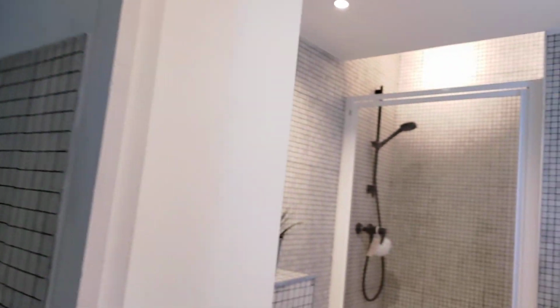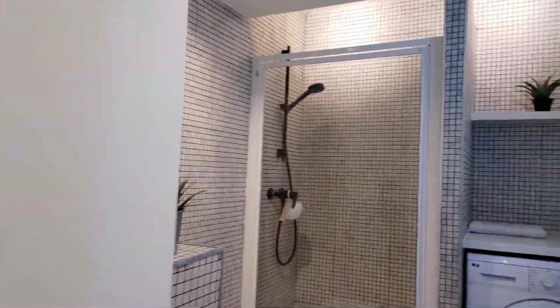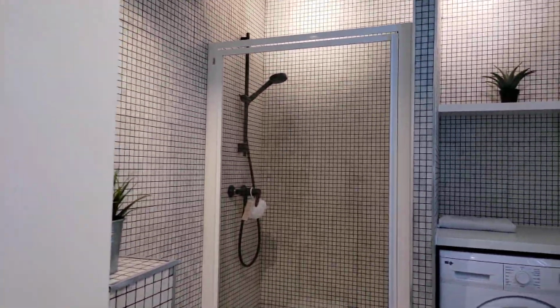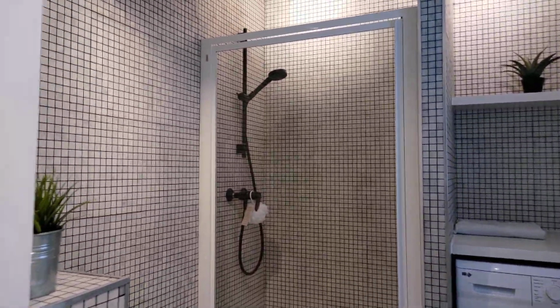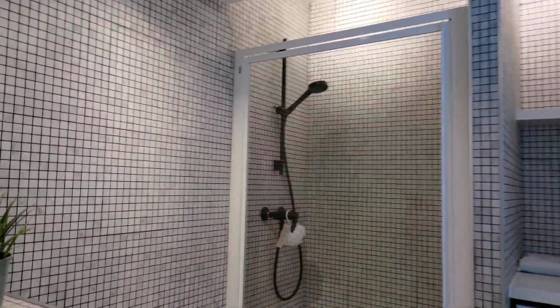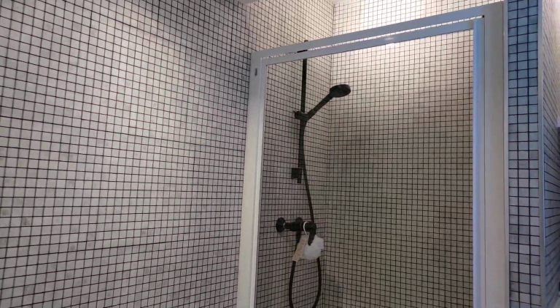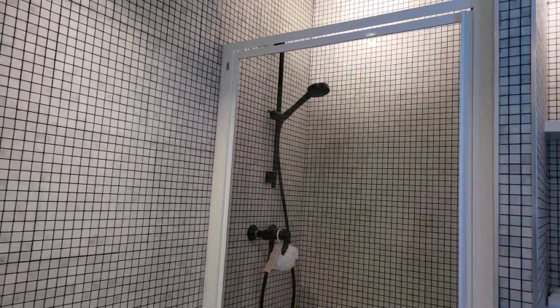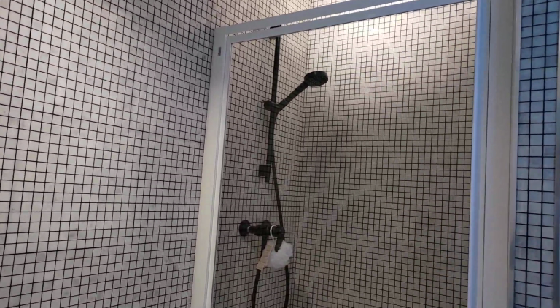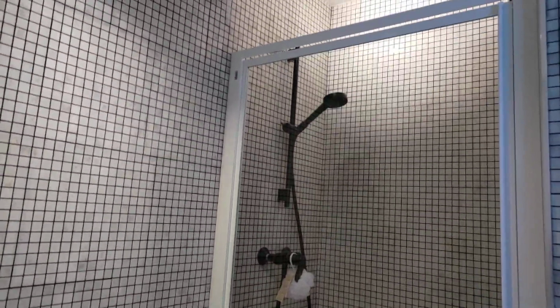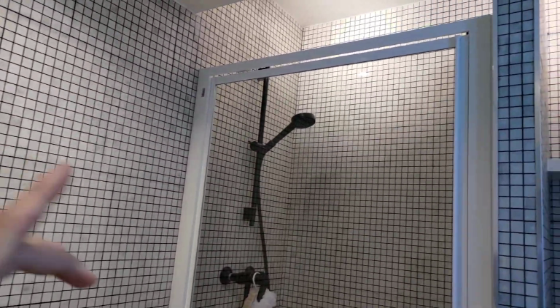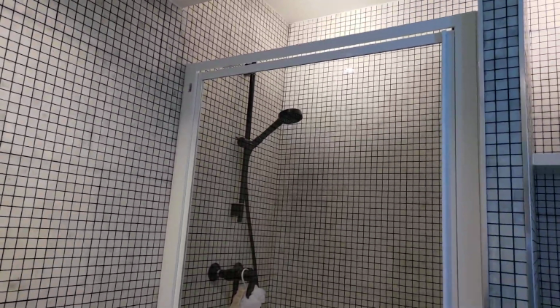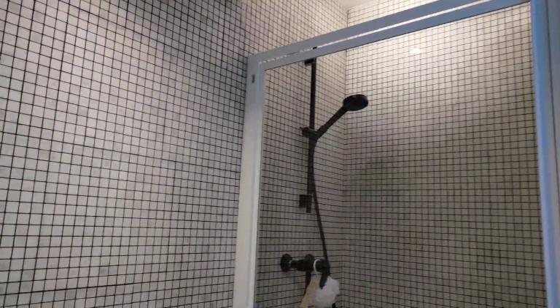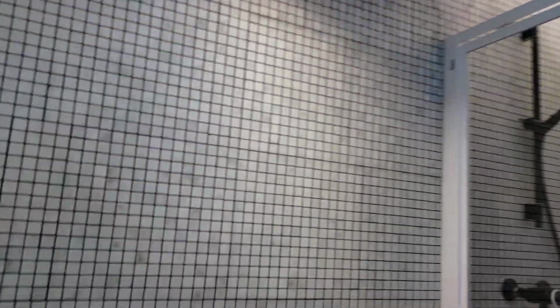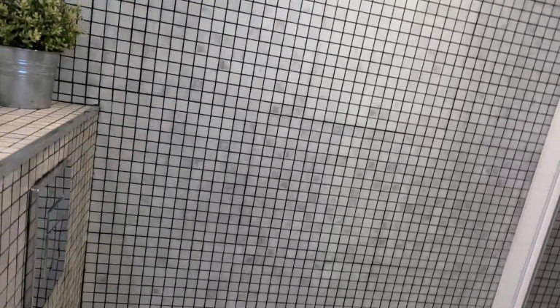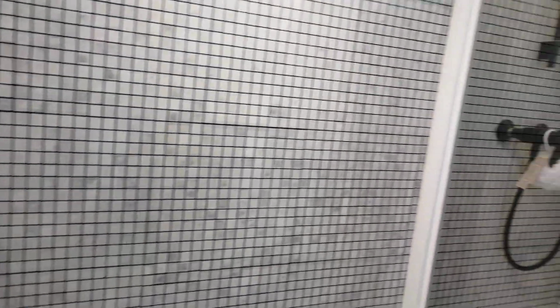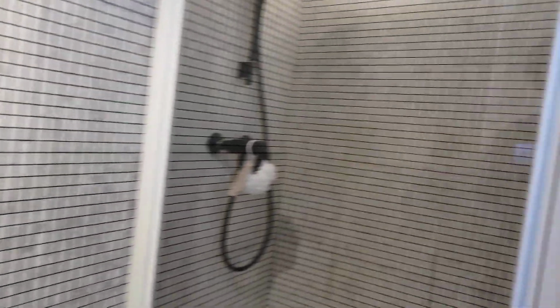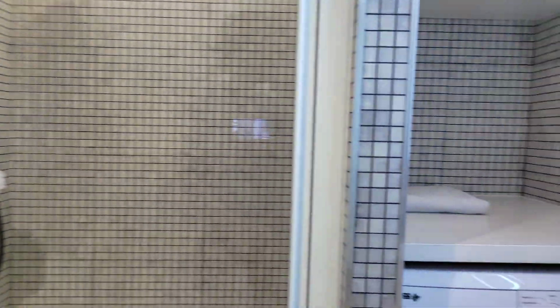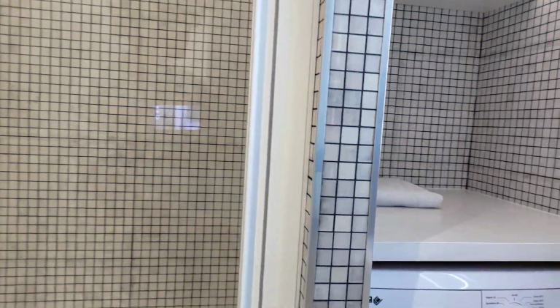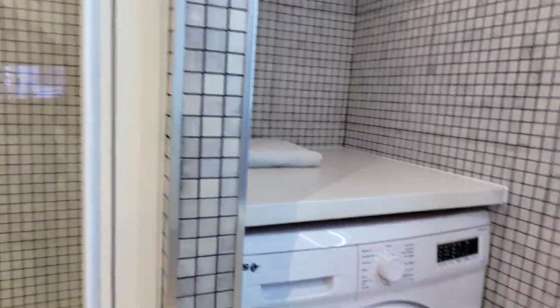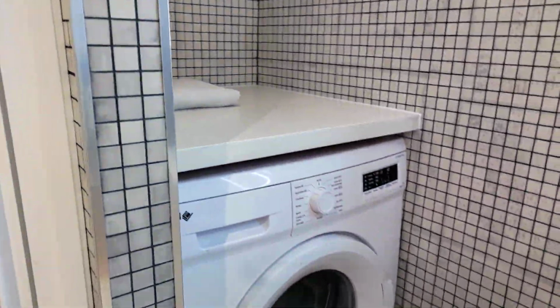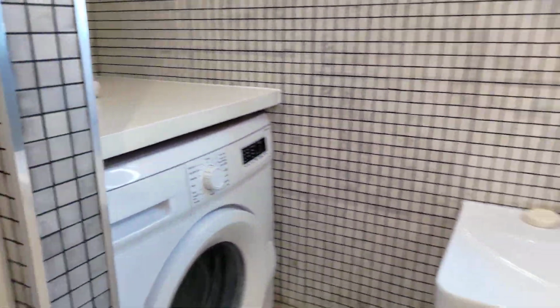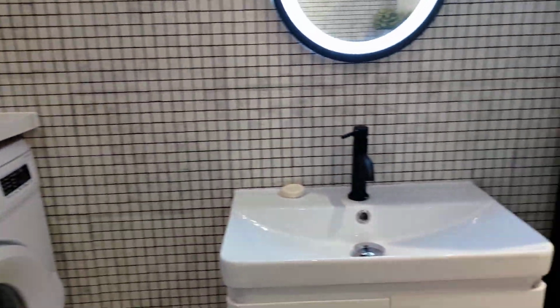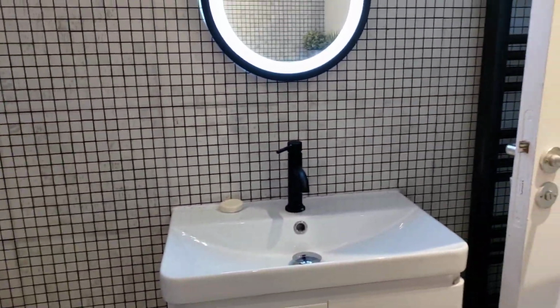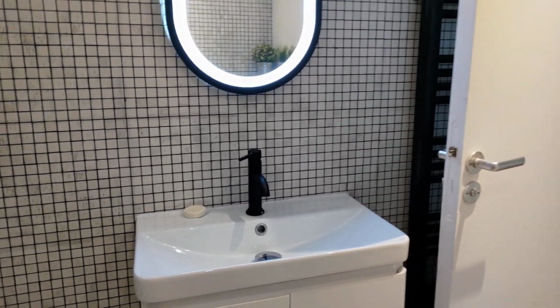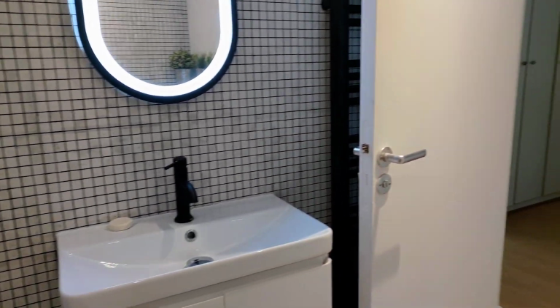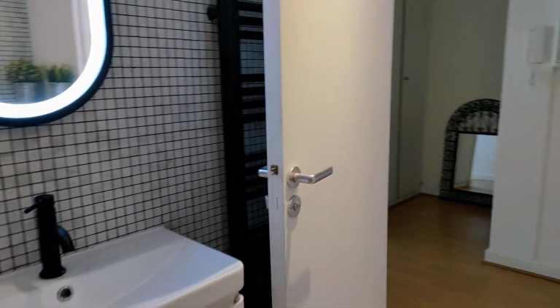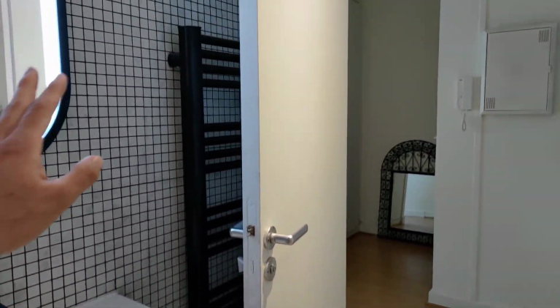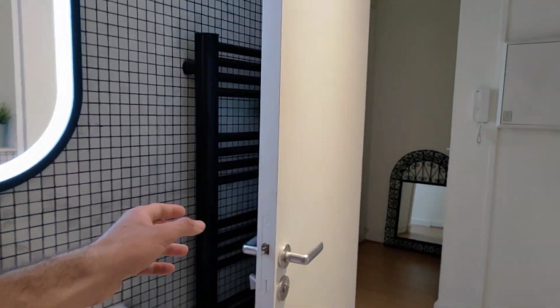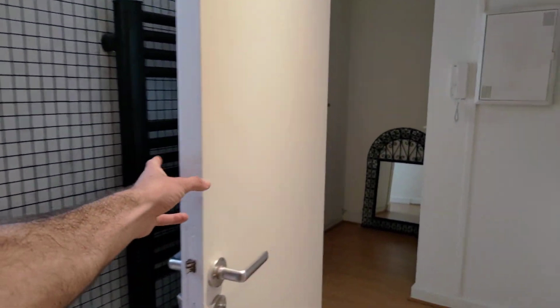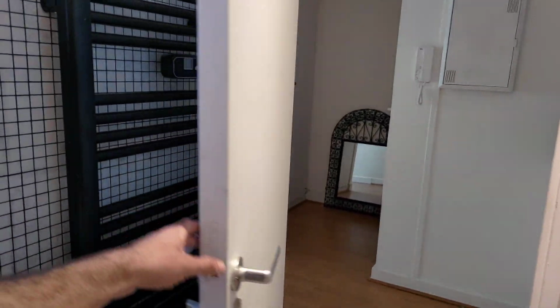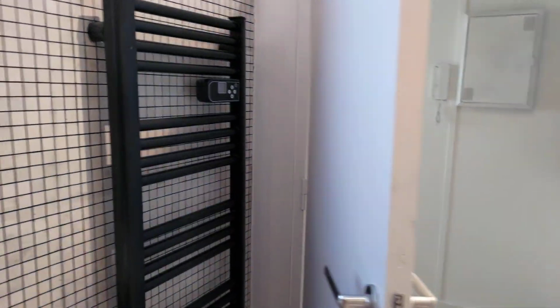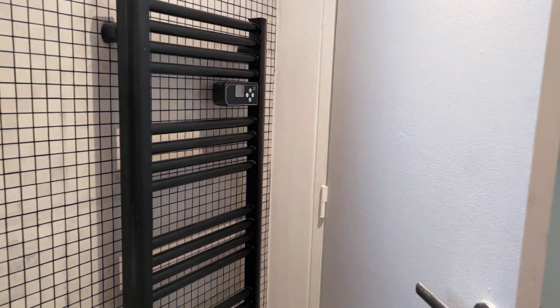Here we have the bathroom with the shower, the toilets, a washing machine, the sink, and a towel dryer.